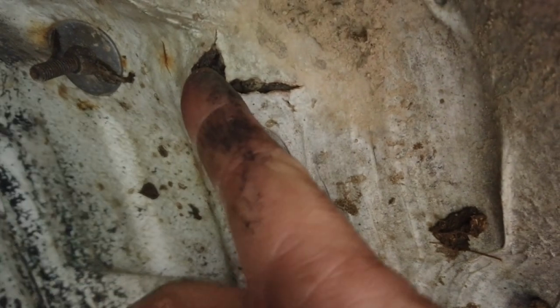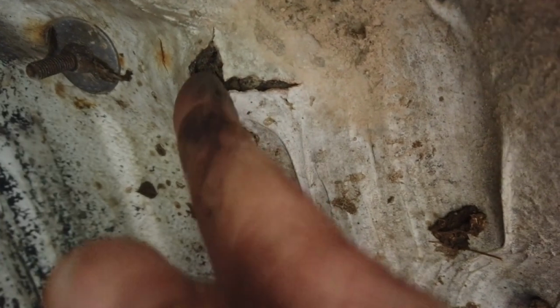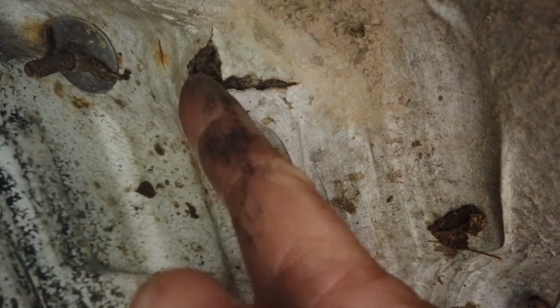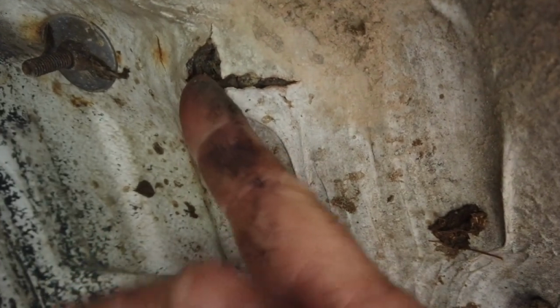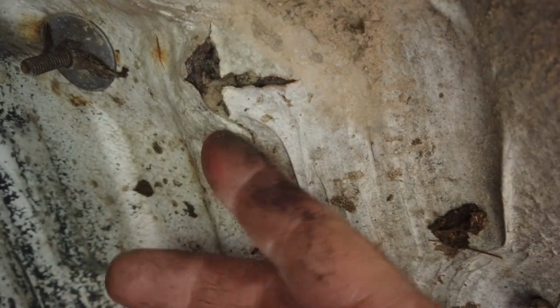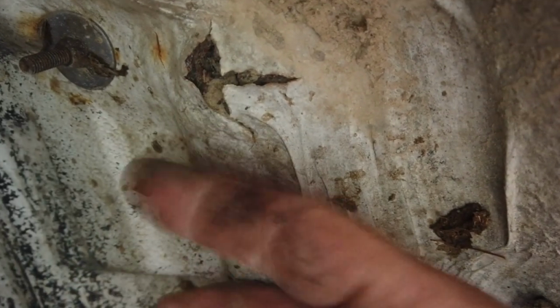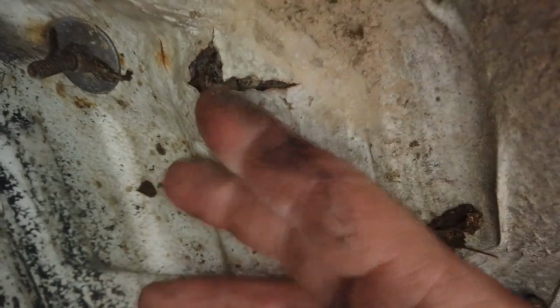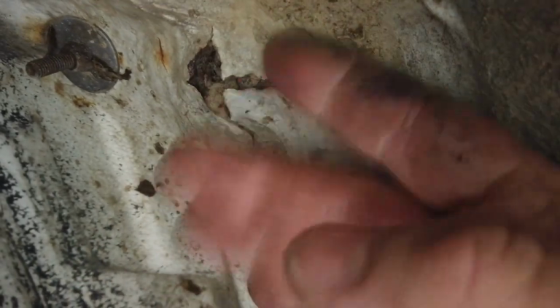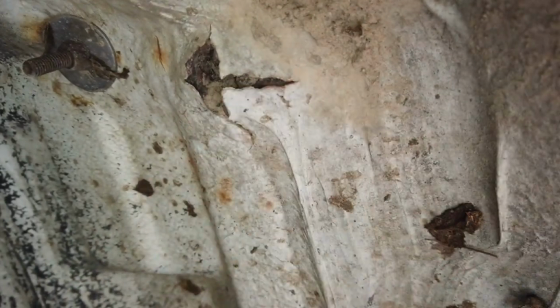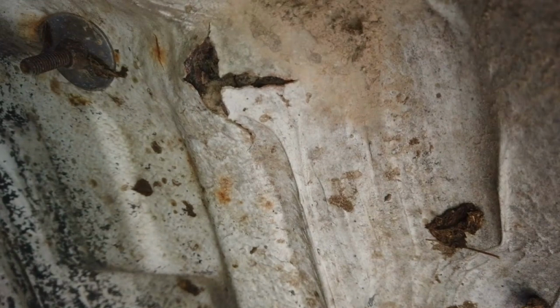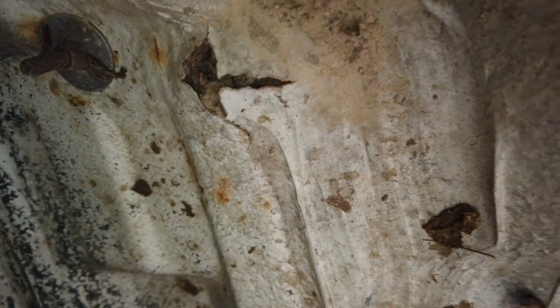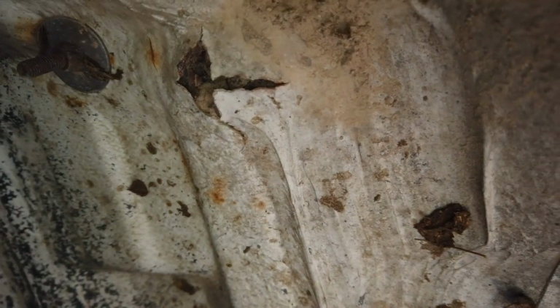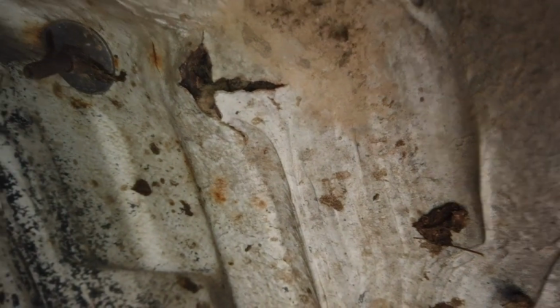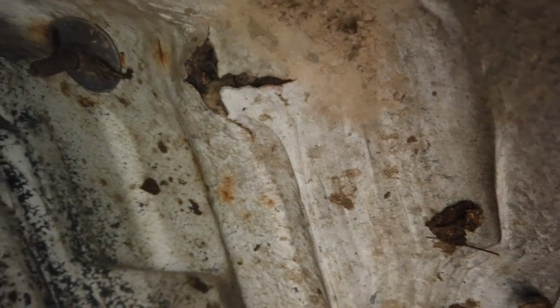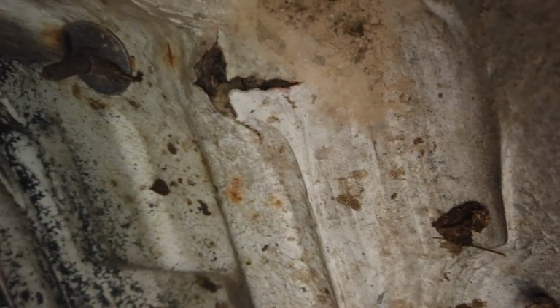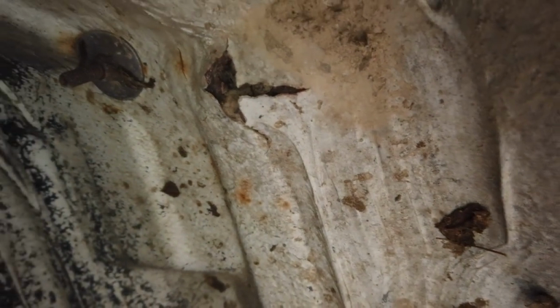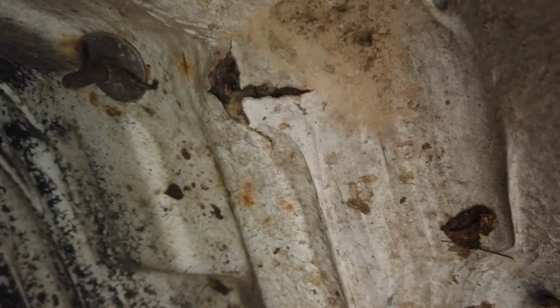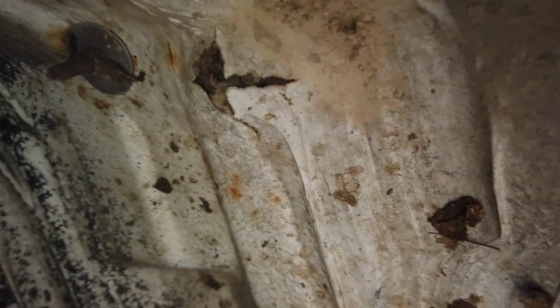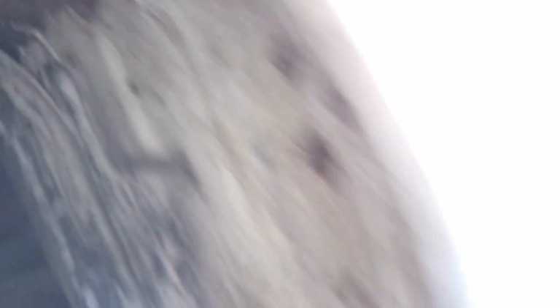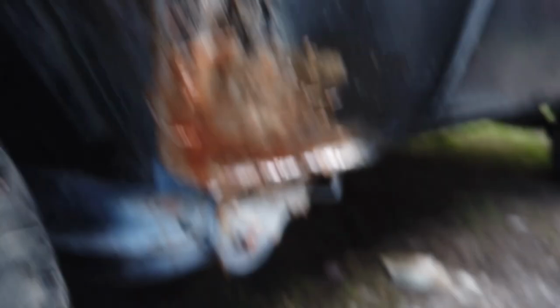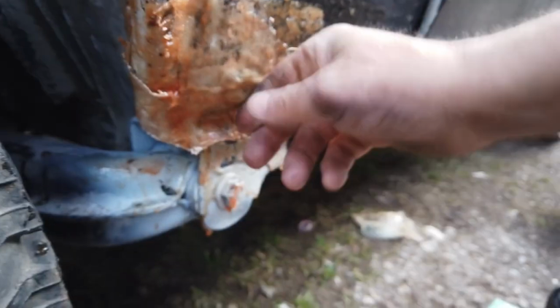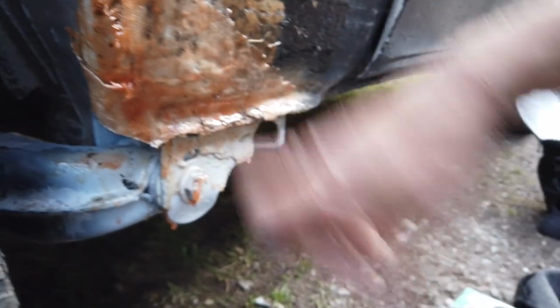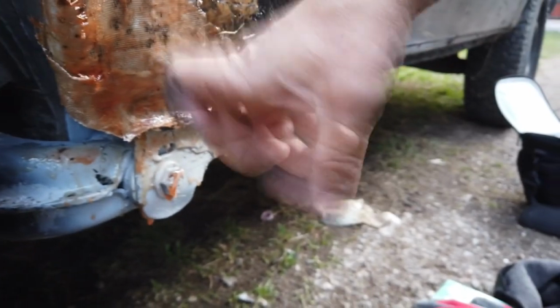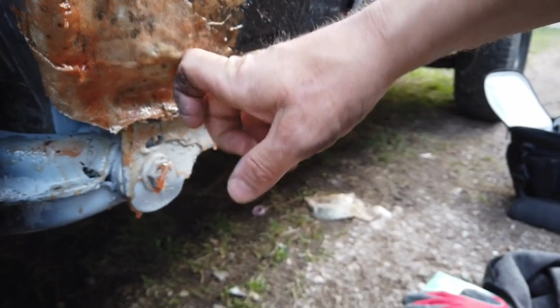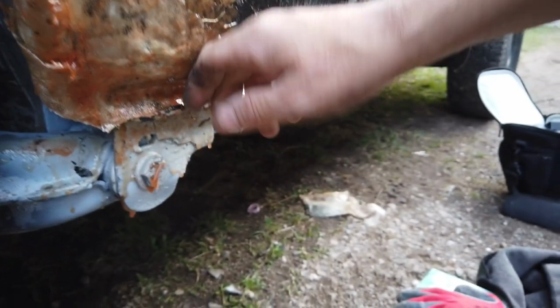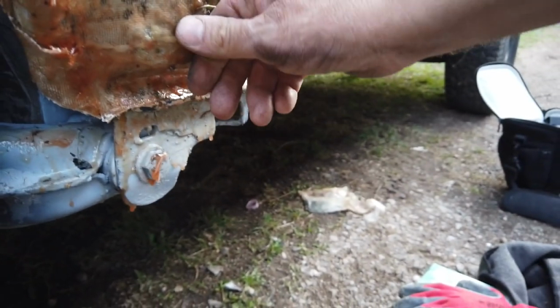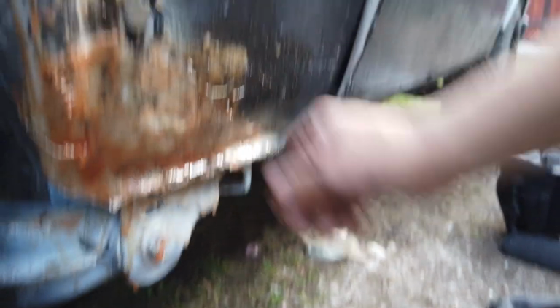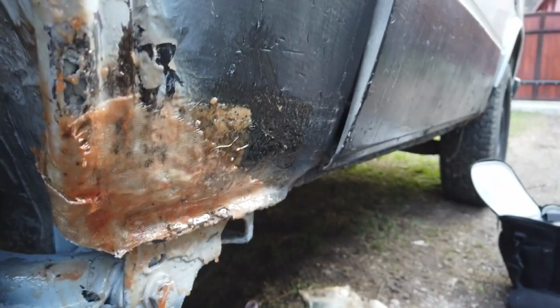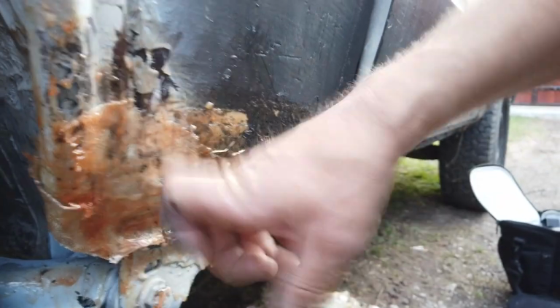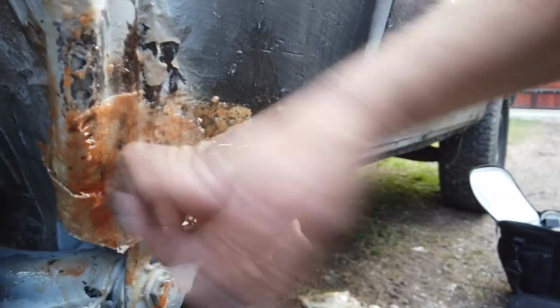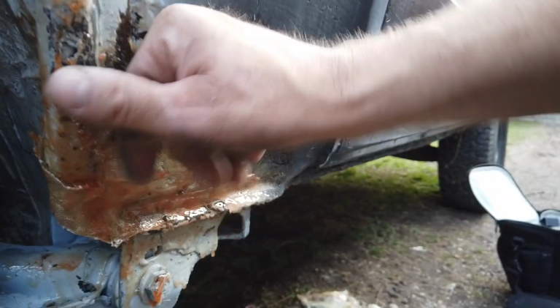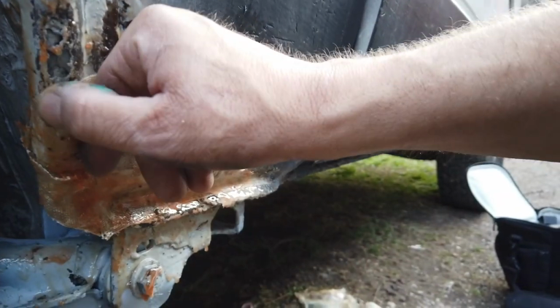Si o sa incerc un pic de fibre din aia cu spatula, sa vedem cum functioneaza, cum merge in intaritor, fac o proba pana se usuca aici. Si sper cu putin noroc in seara asta sa fac progrese.